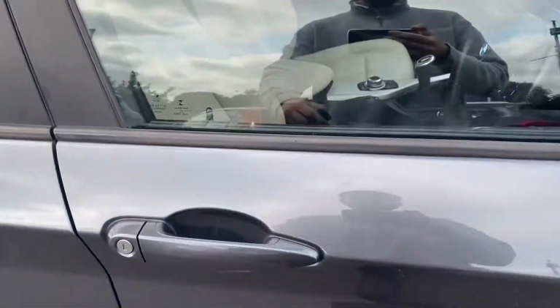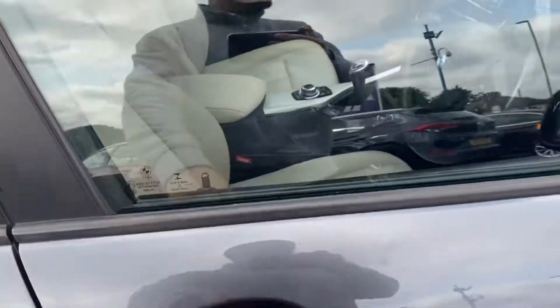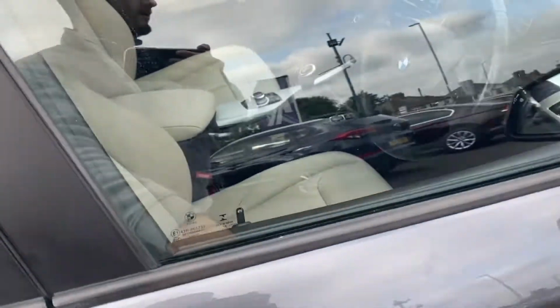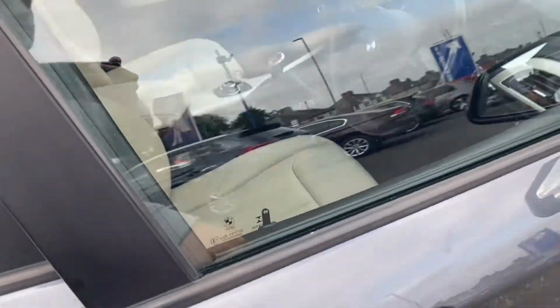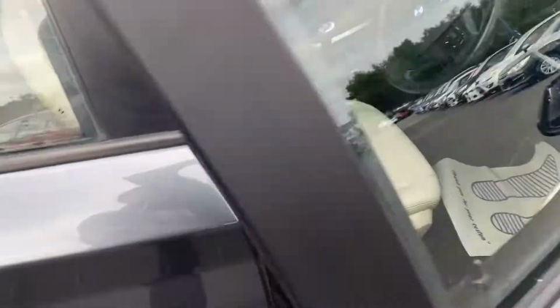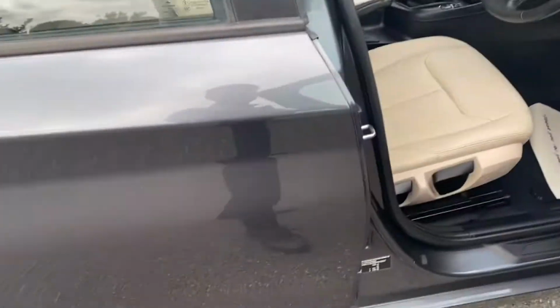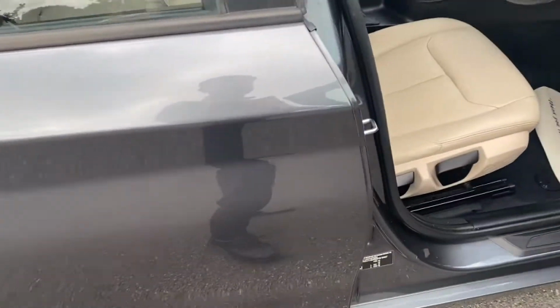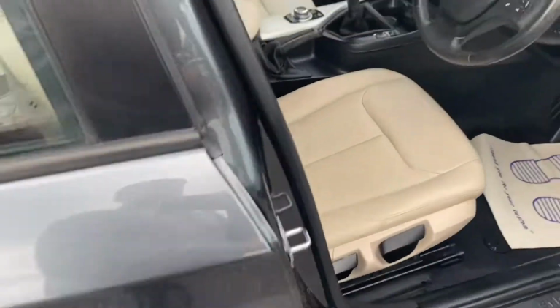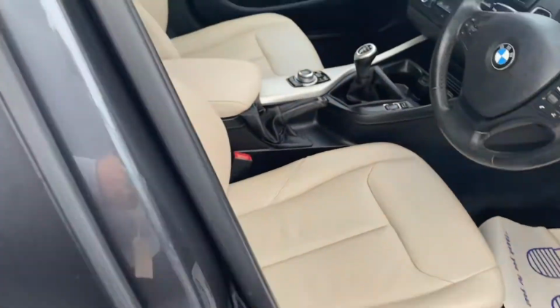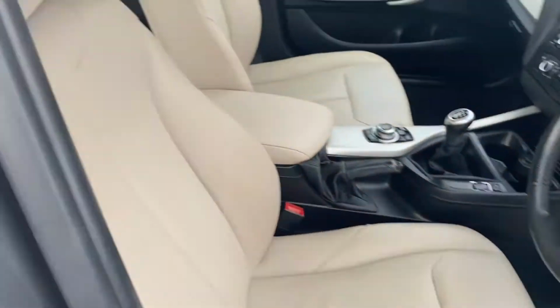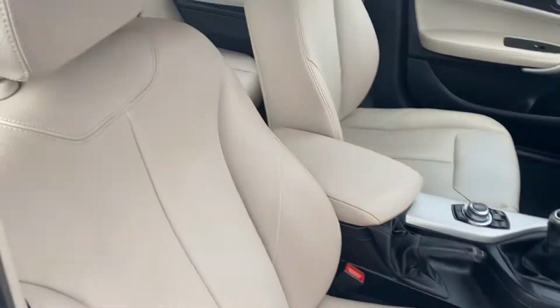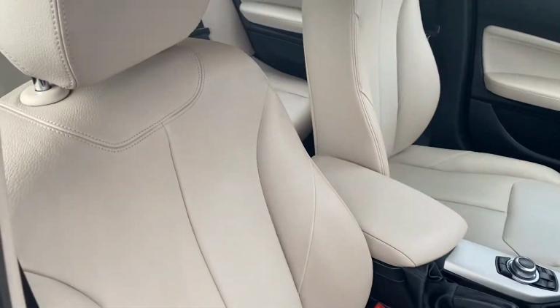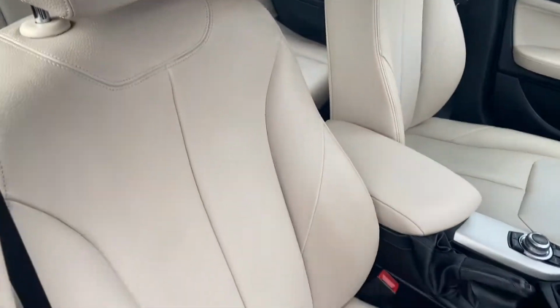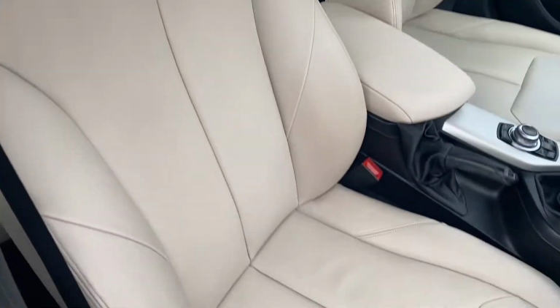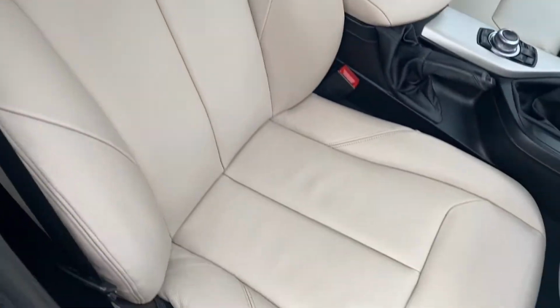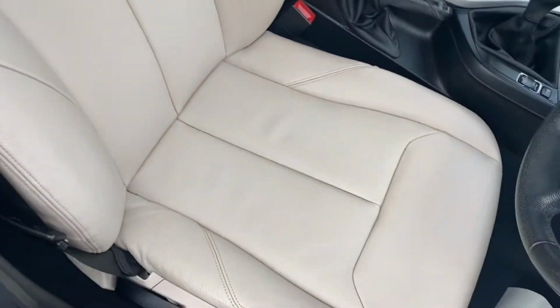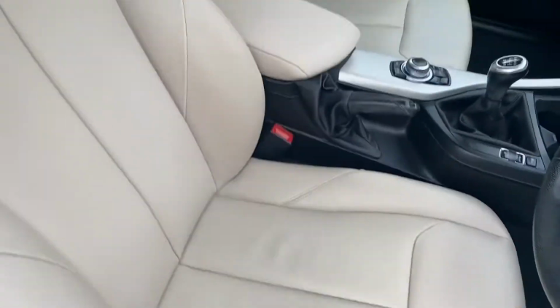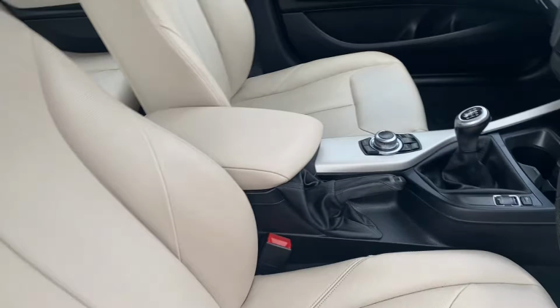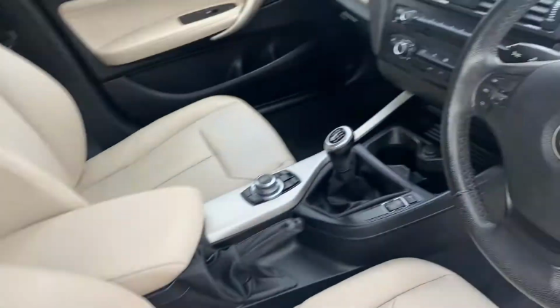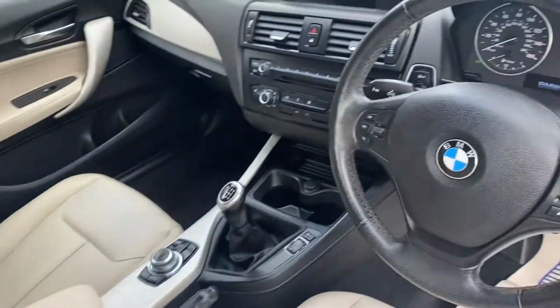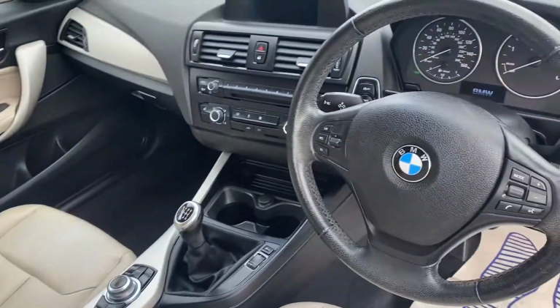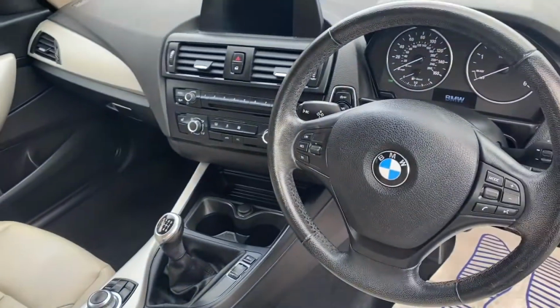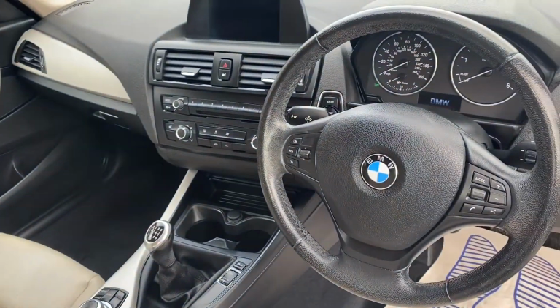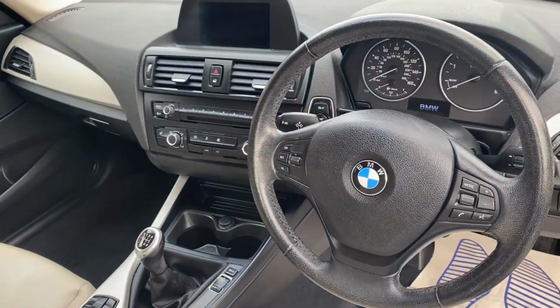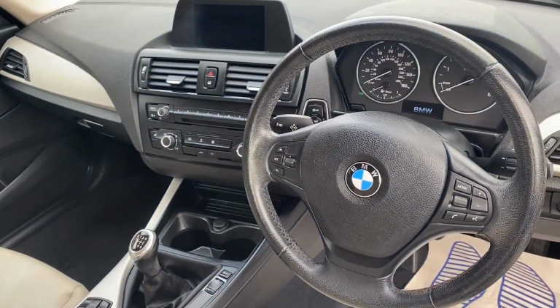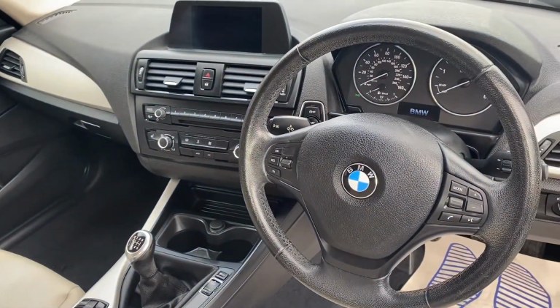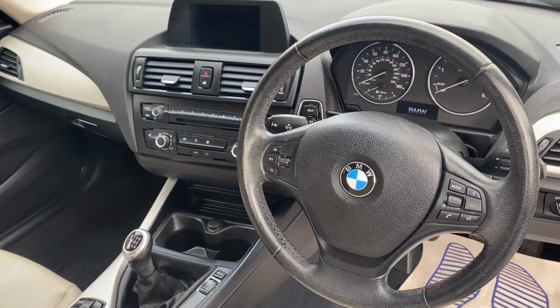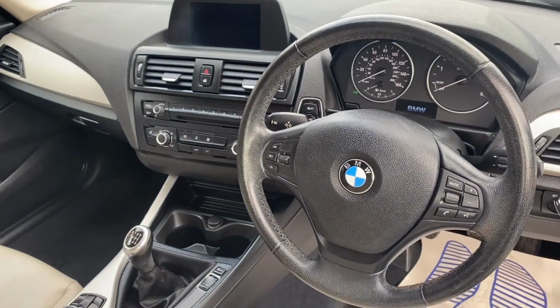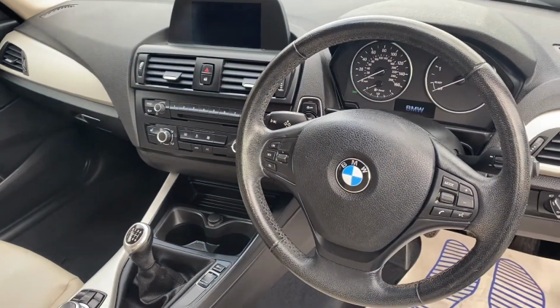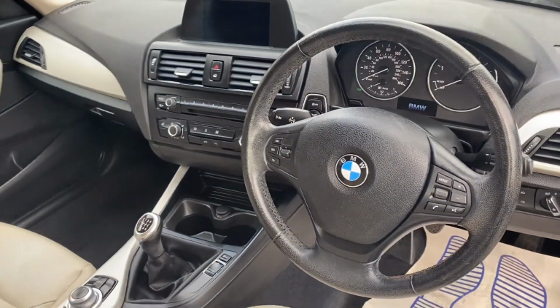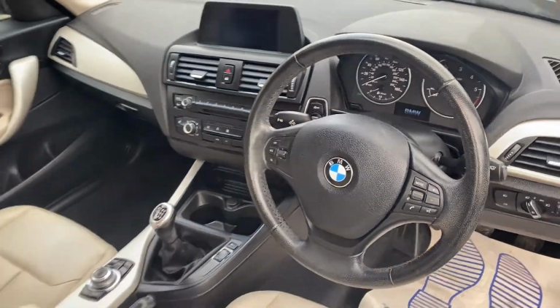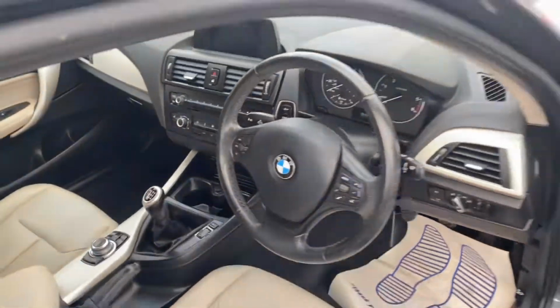I'll open up the vehicle so we can take a look into the interior. As you can see, it comes with this beautiful leather upholstery, and we'll get on to the rest of the interior features a little bit later on in the video.